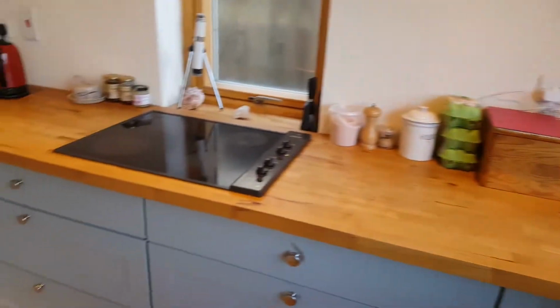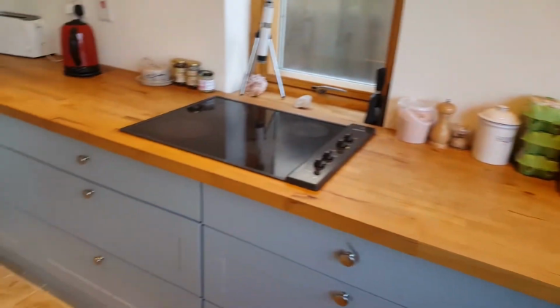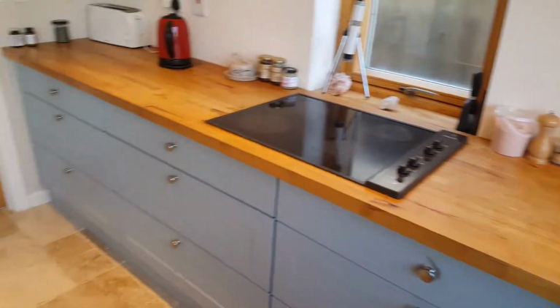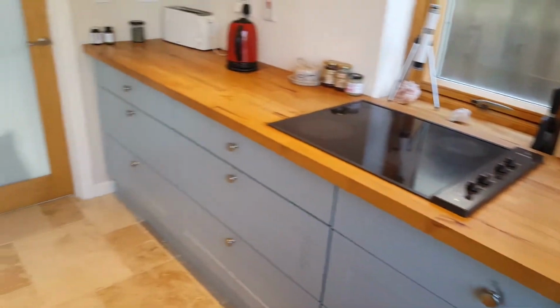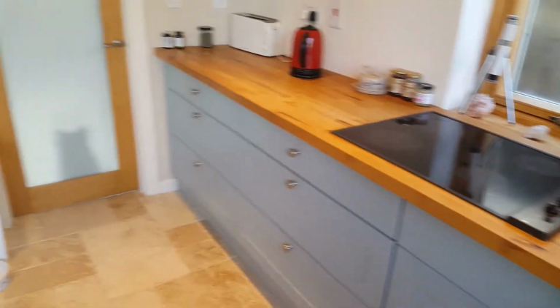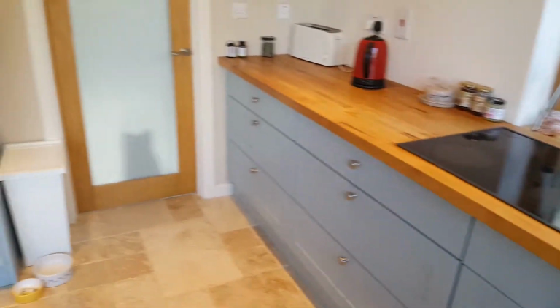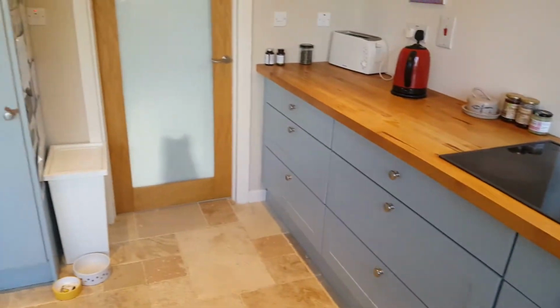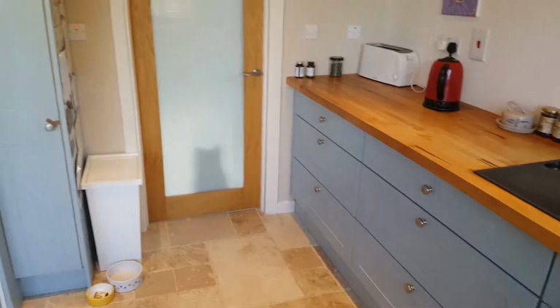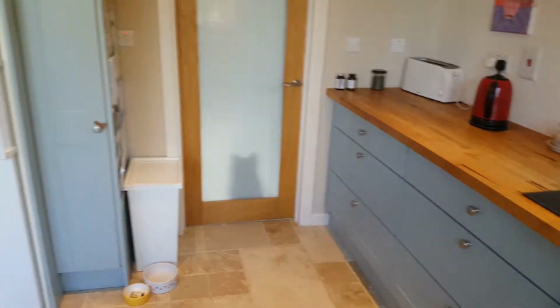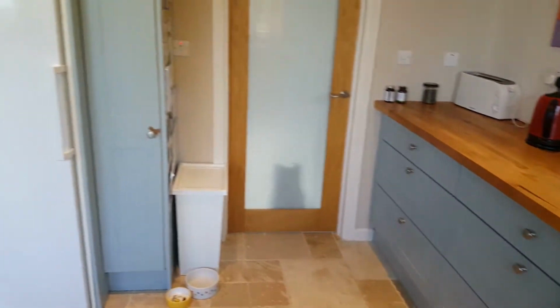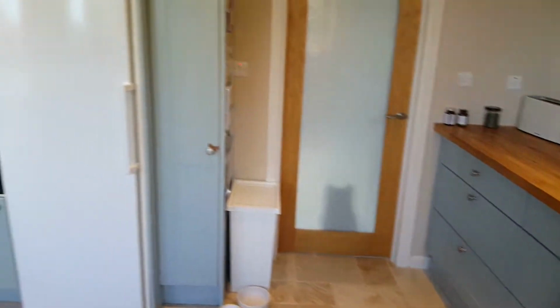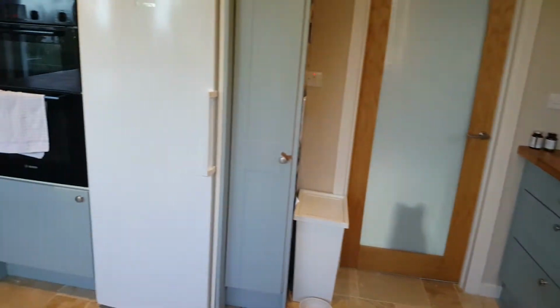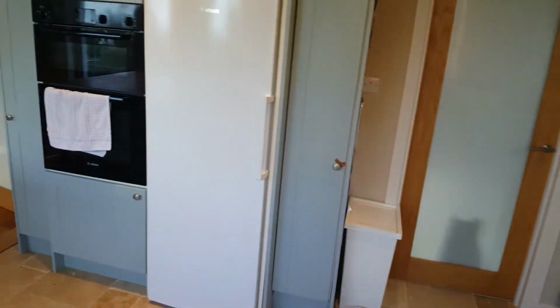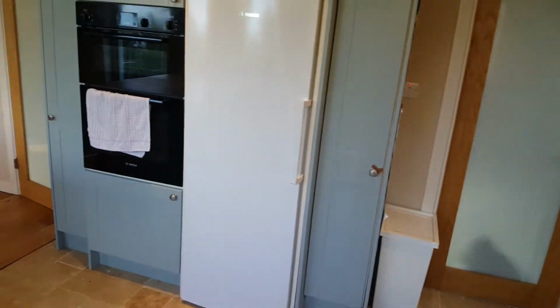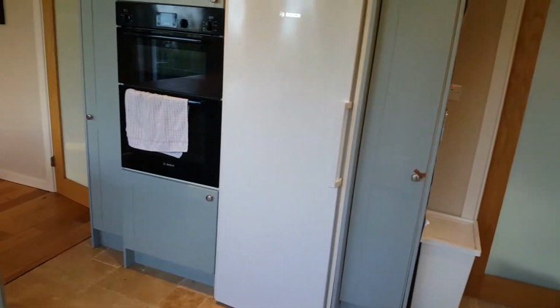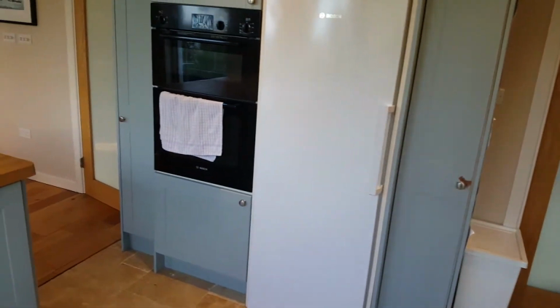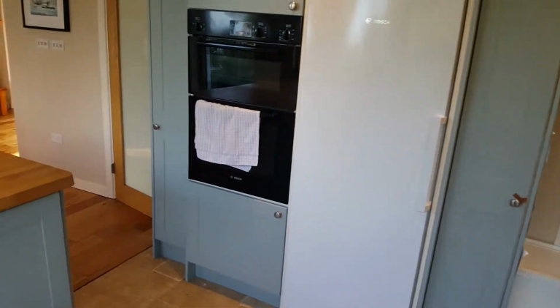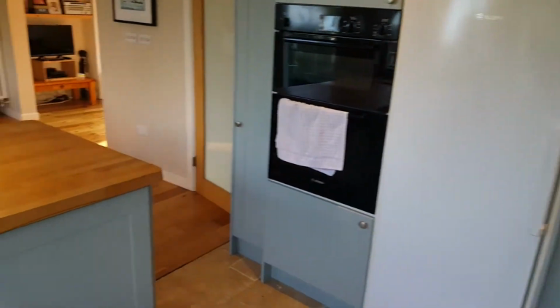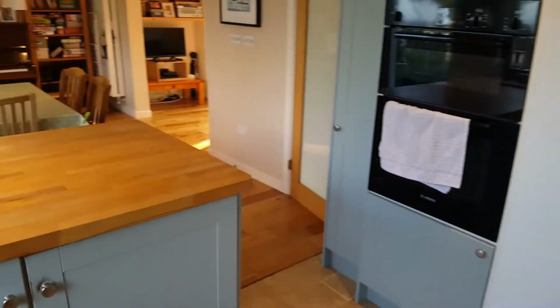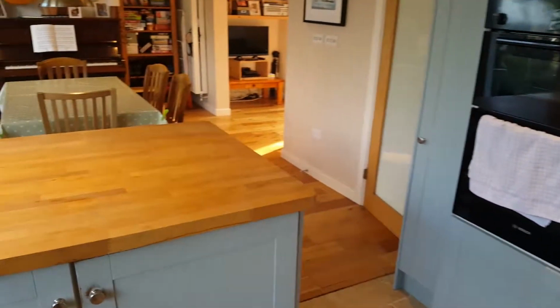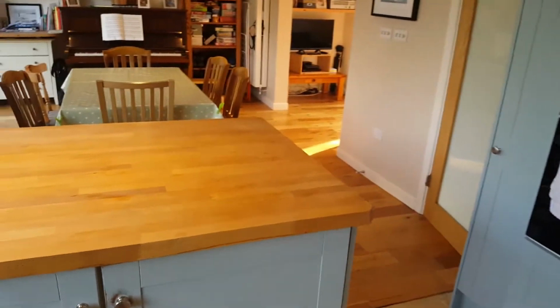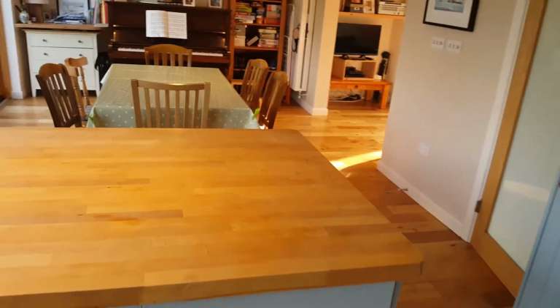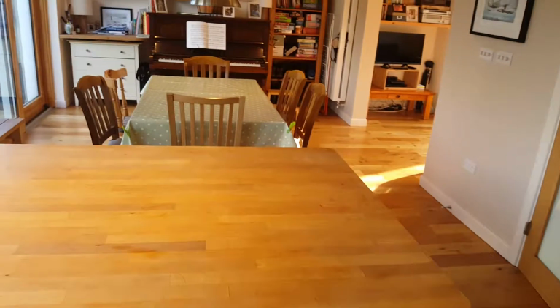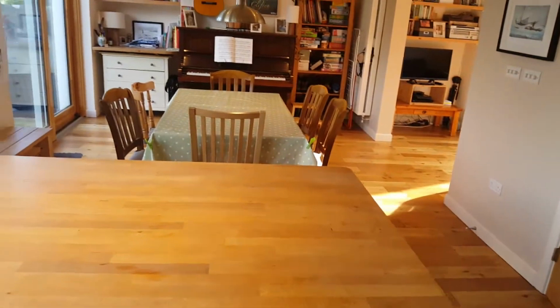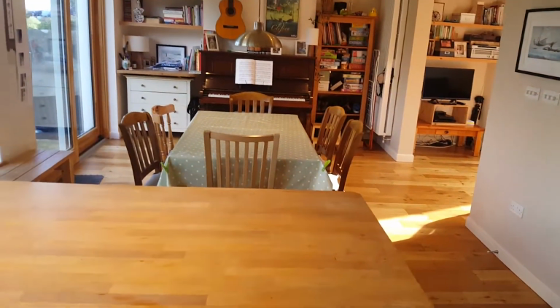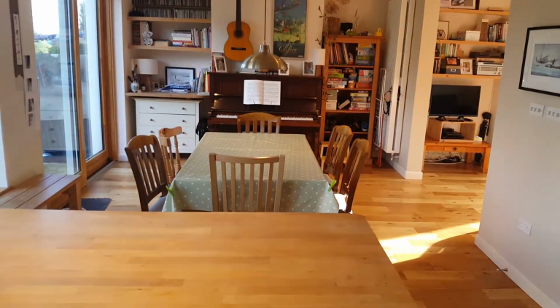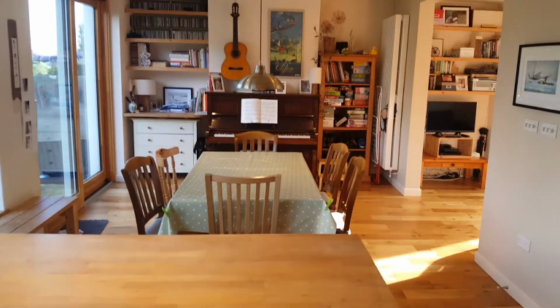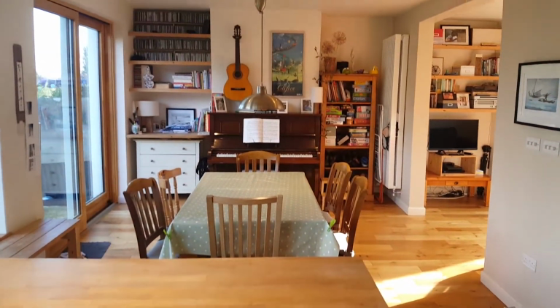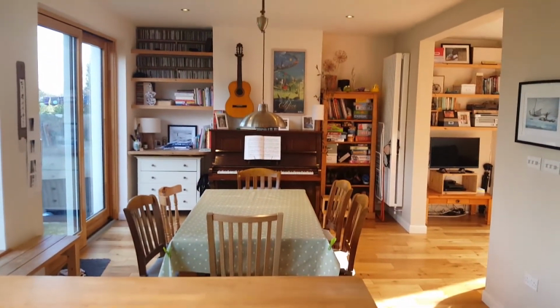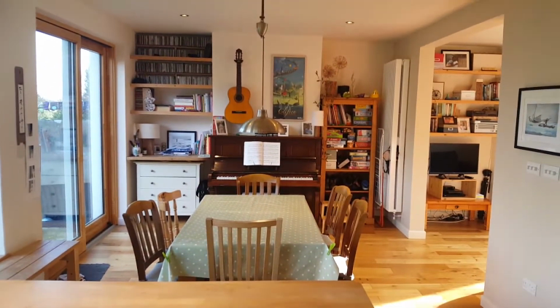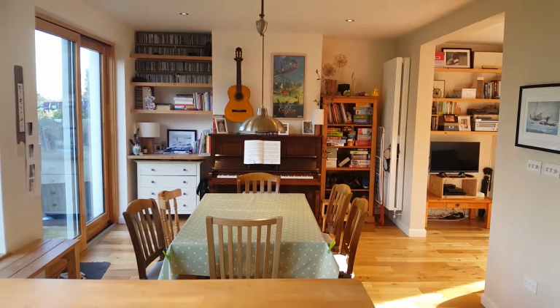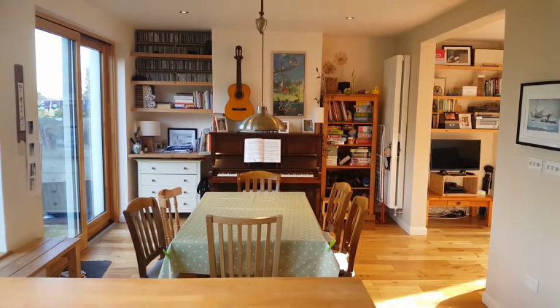Got your hobs. Nice big fridge and fridge freezer. And this opens up into the living room.